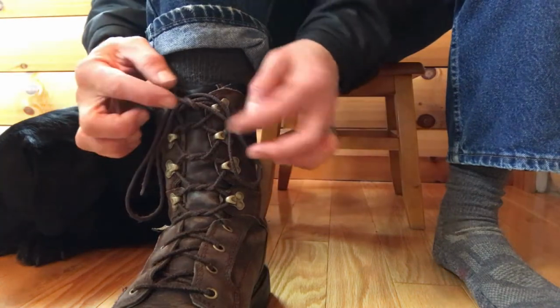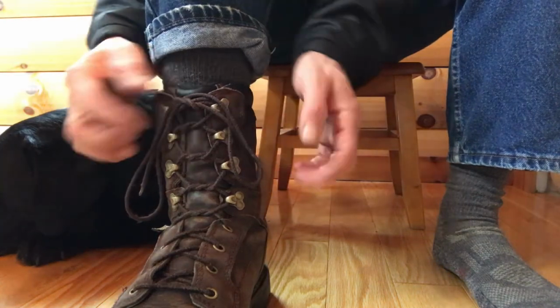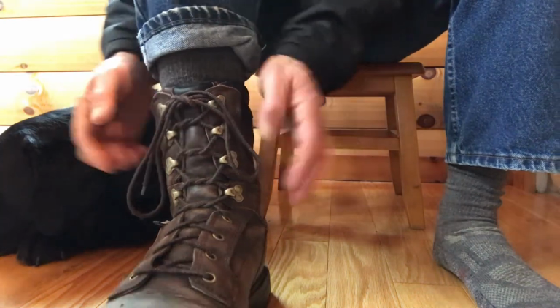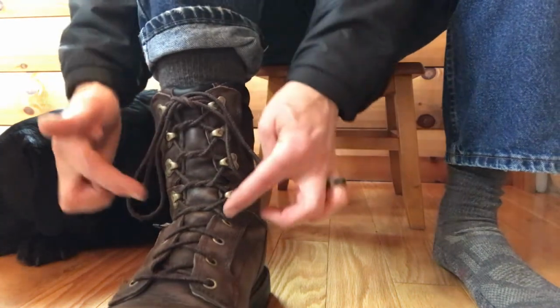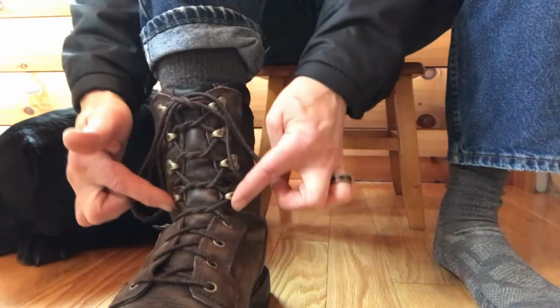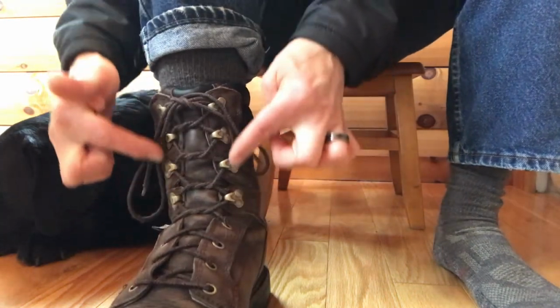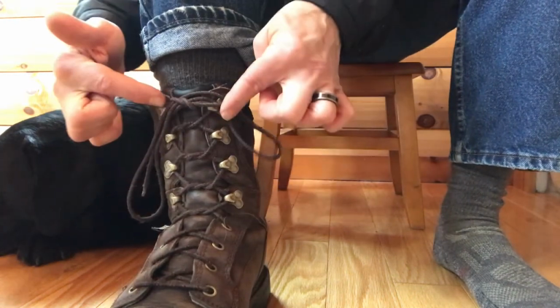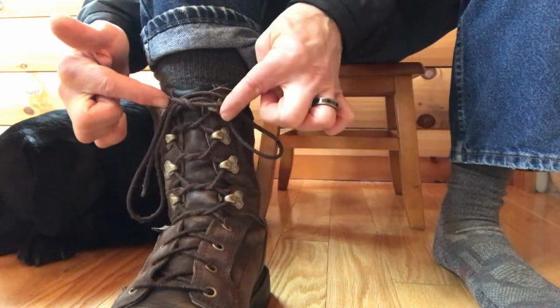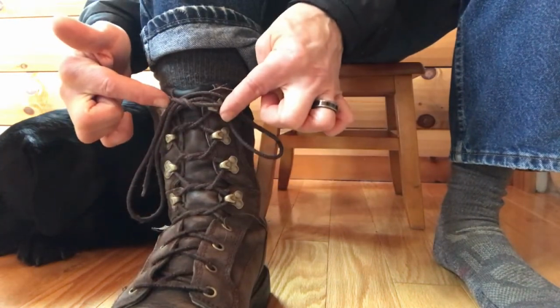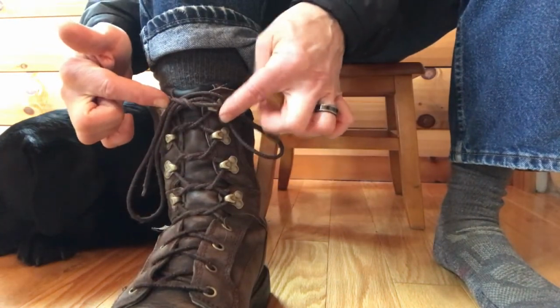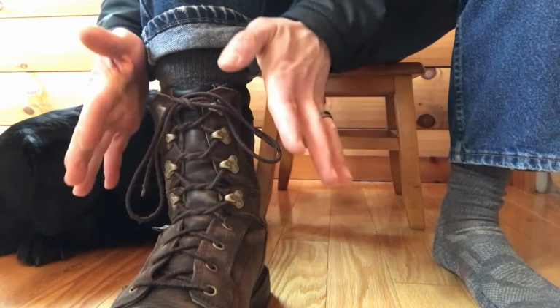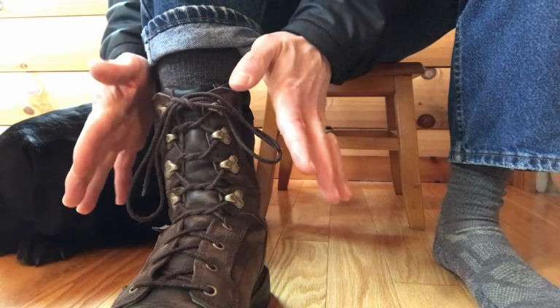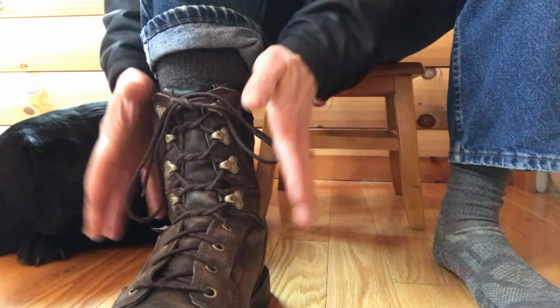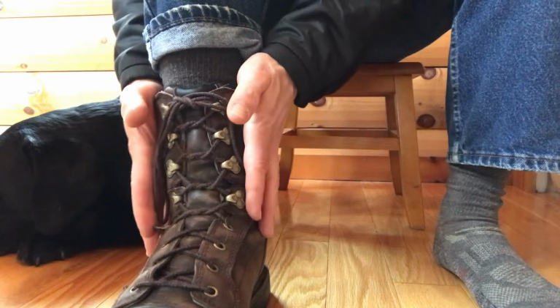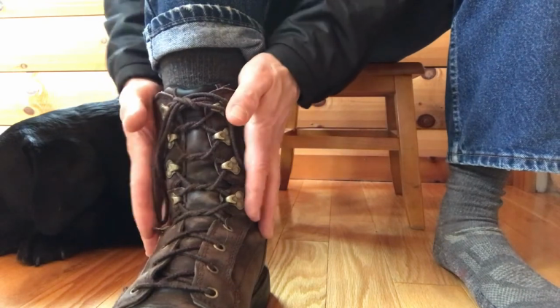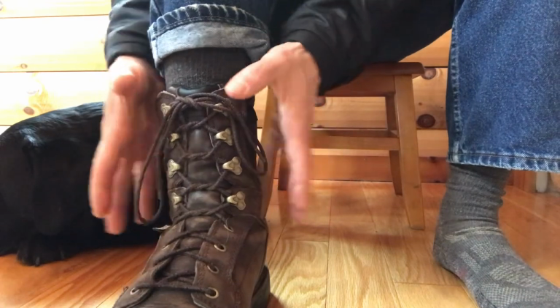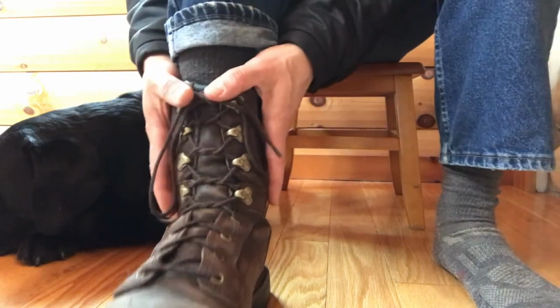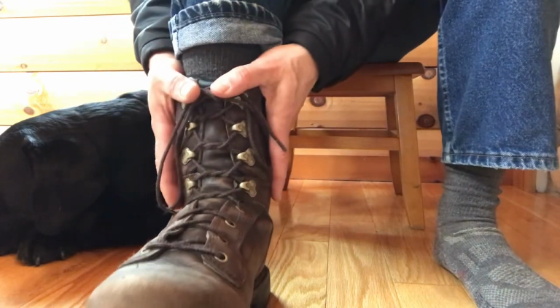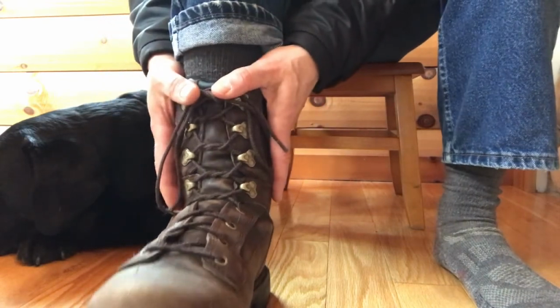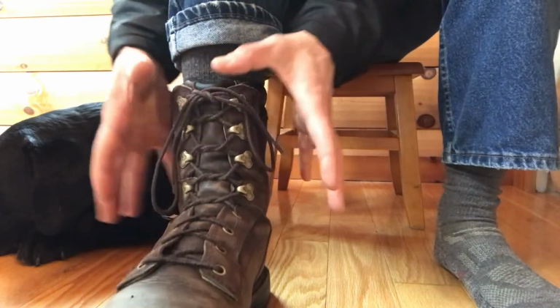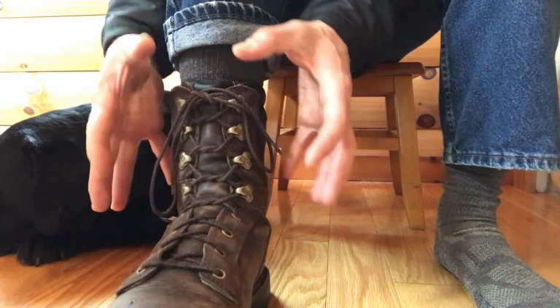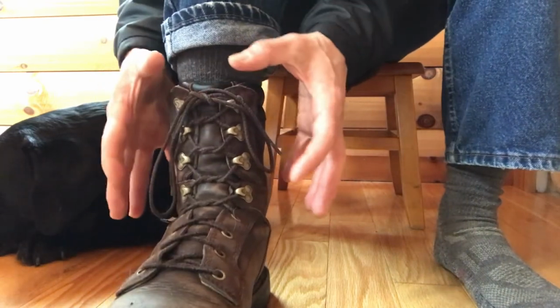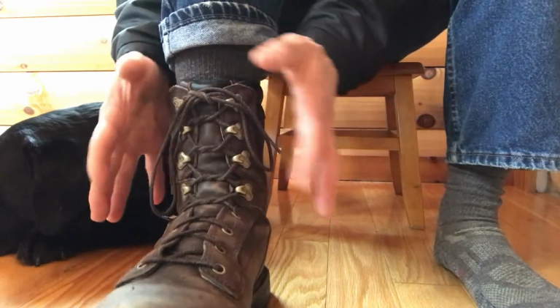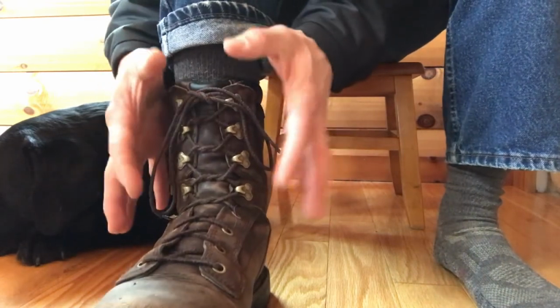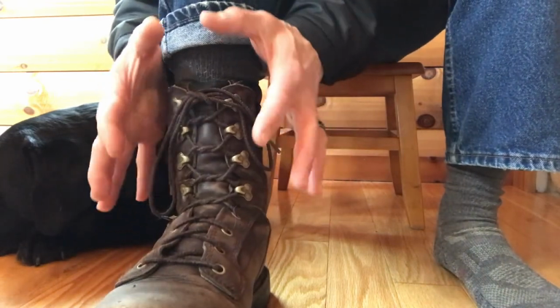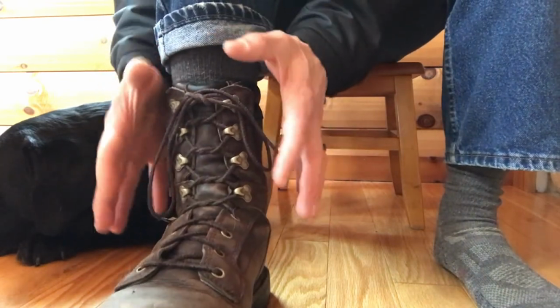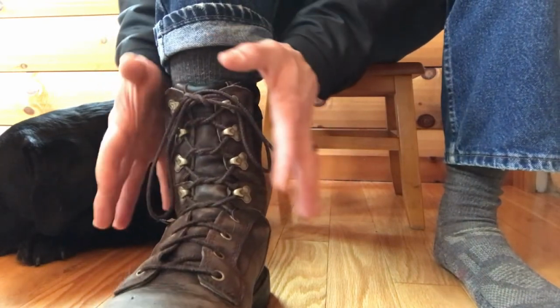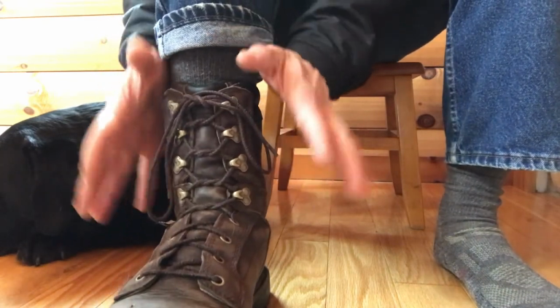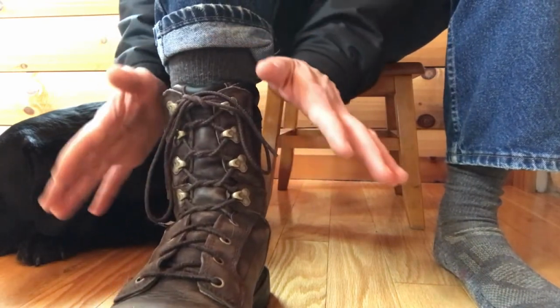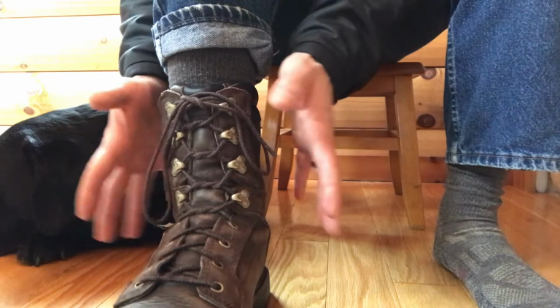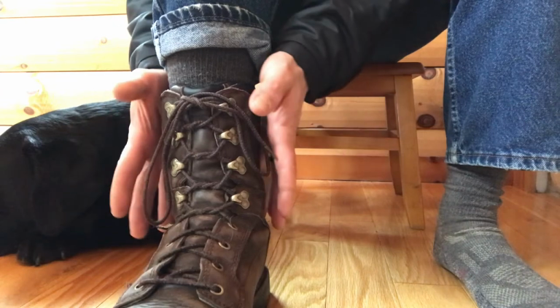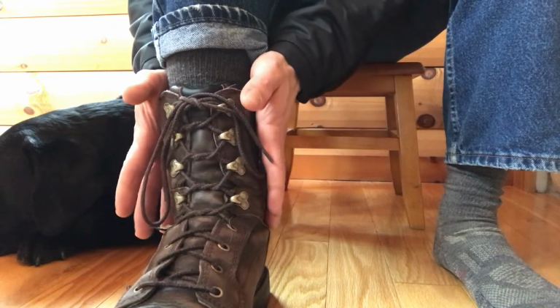I simply keep all the laces in the front. I think it works very well. The boot stays tight this way and it functions much better — it's a lot safer.